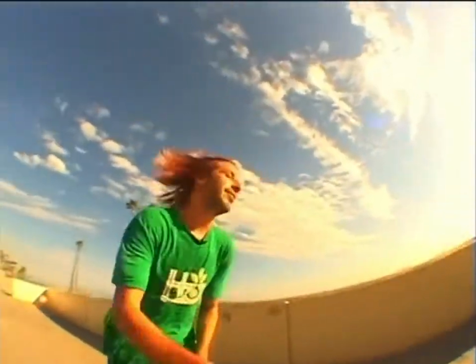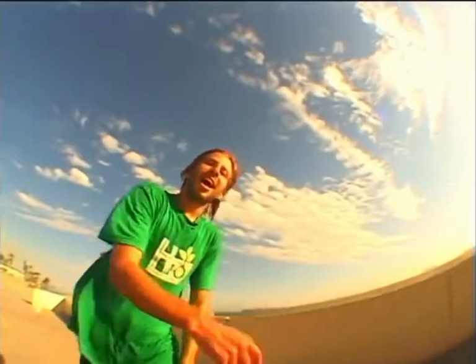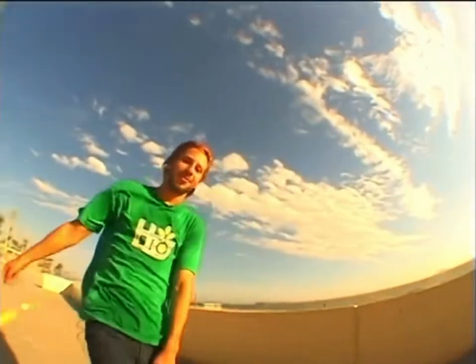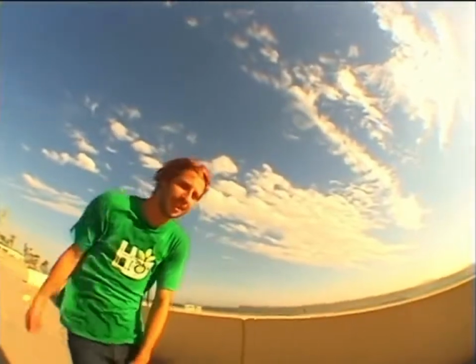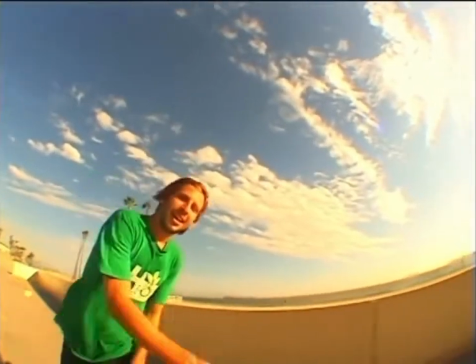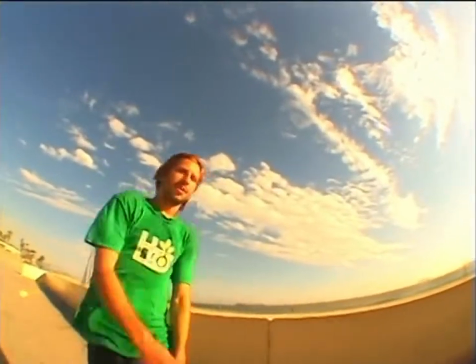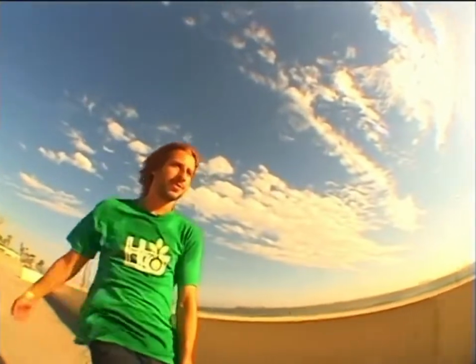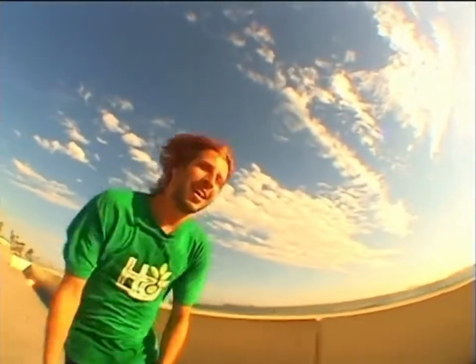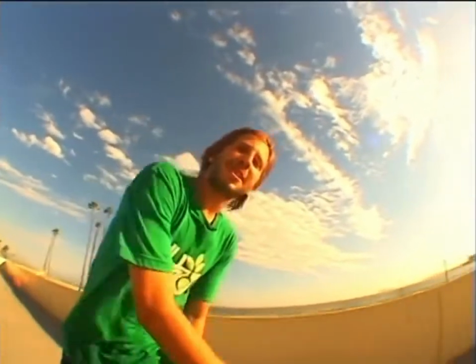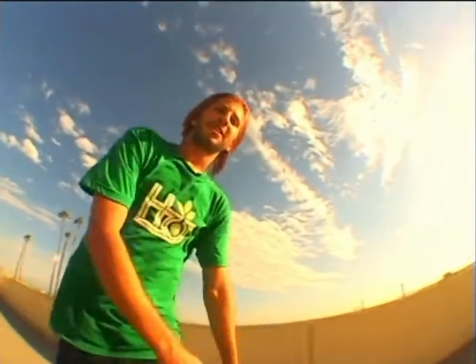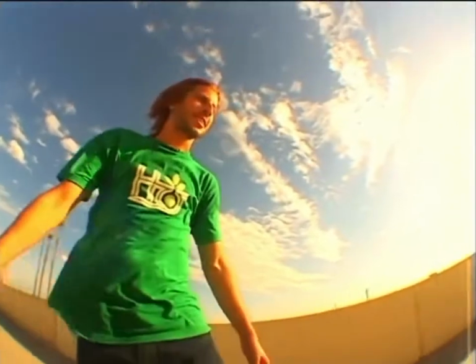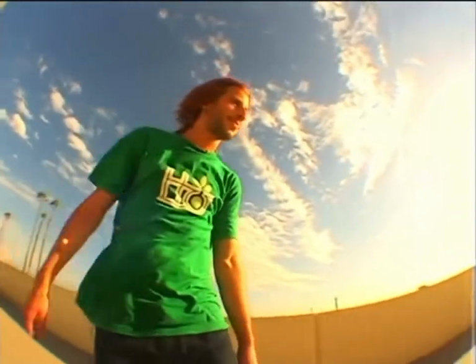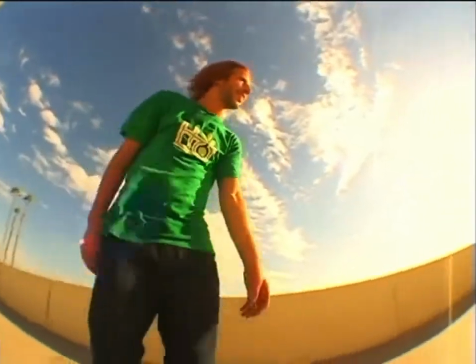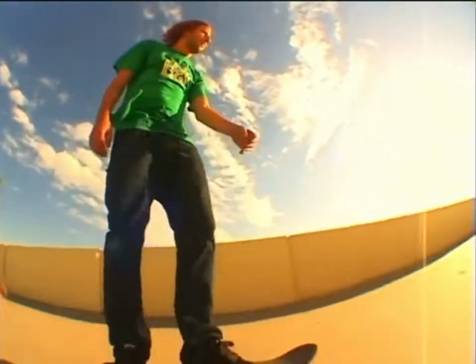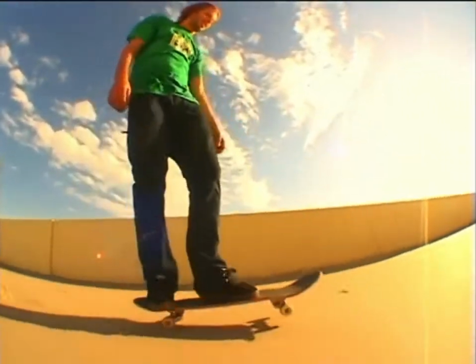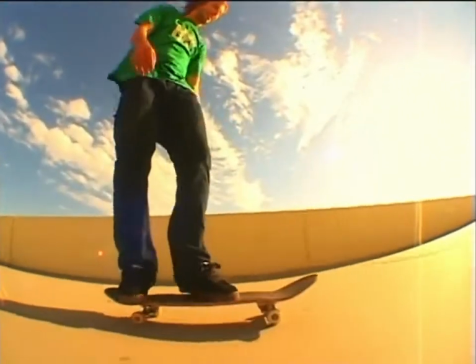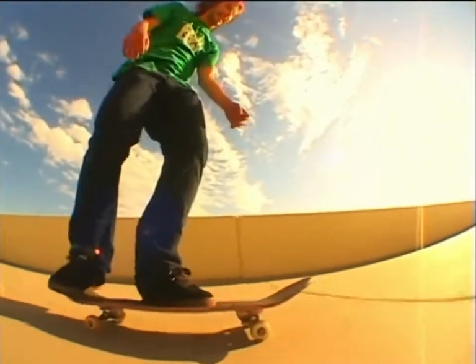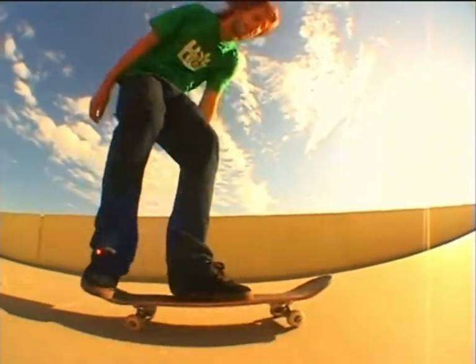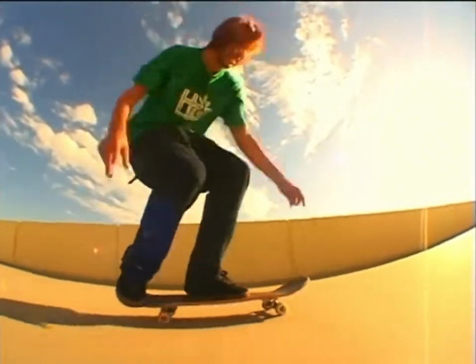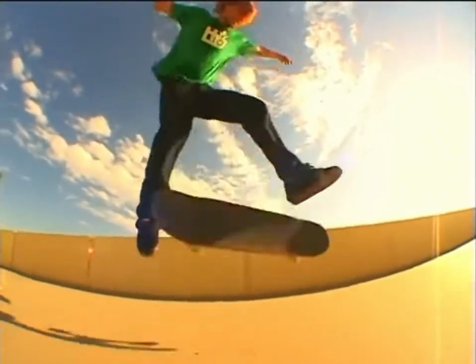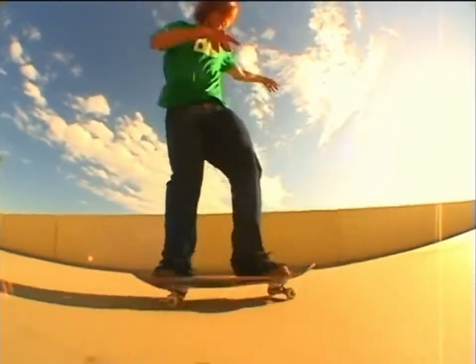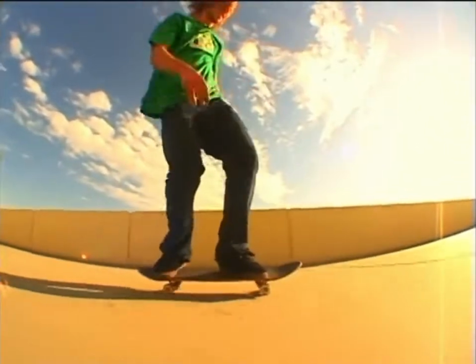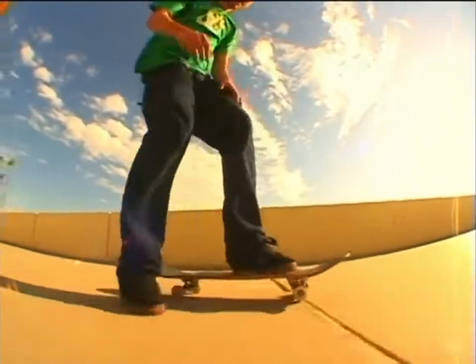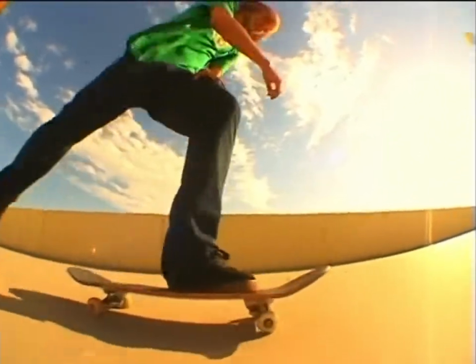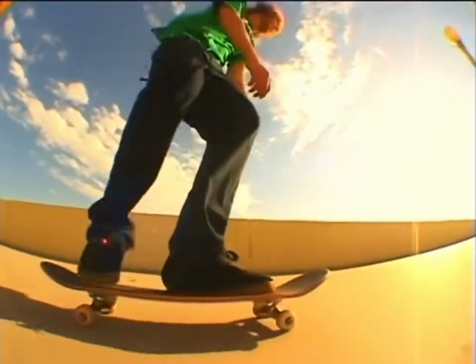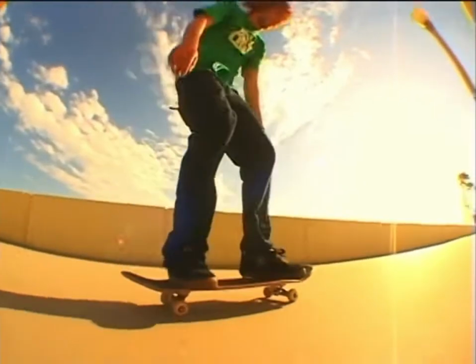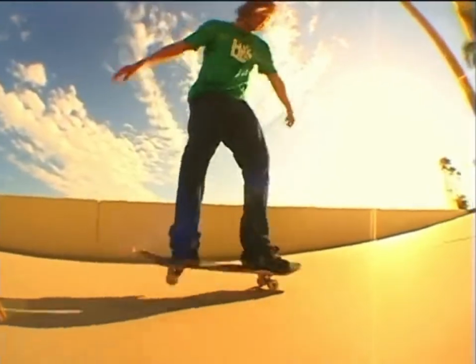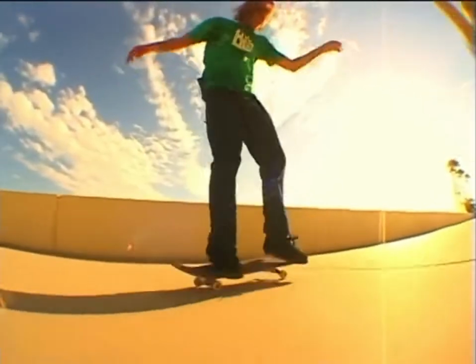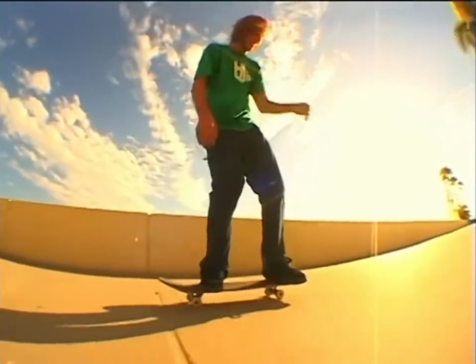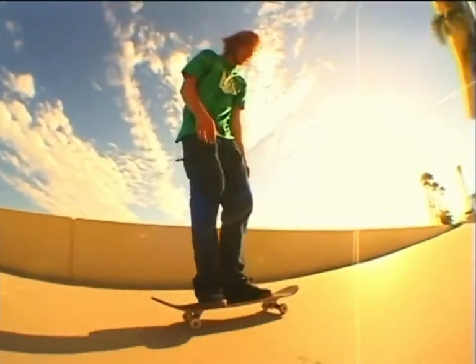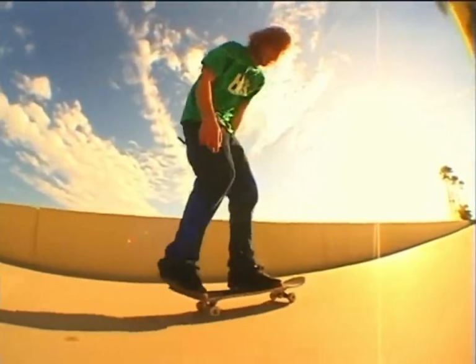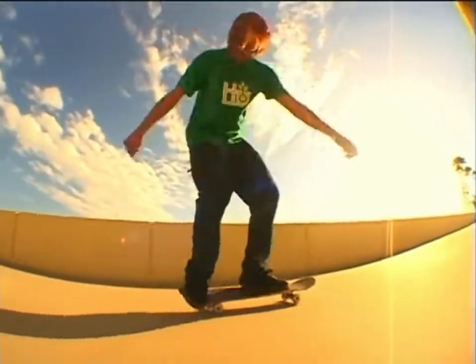Hello, it's Stefan Janoski. I'm going to show you kids how to do 360 flips. They're a great time. I do them all the time.